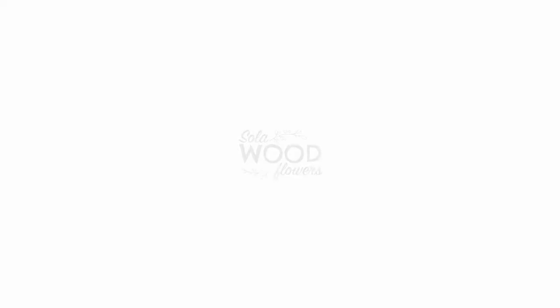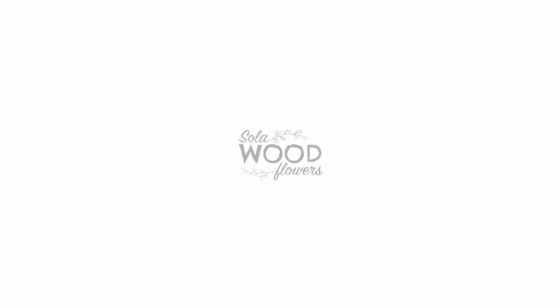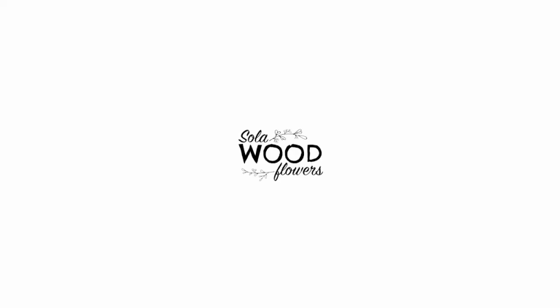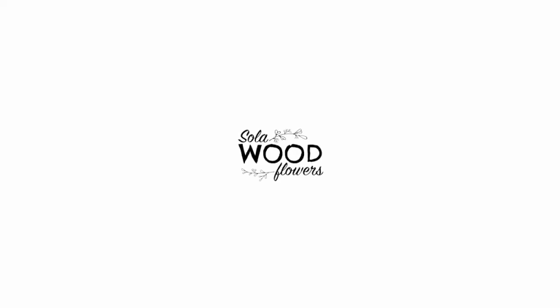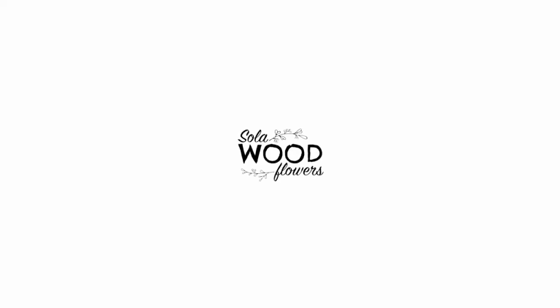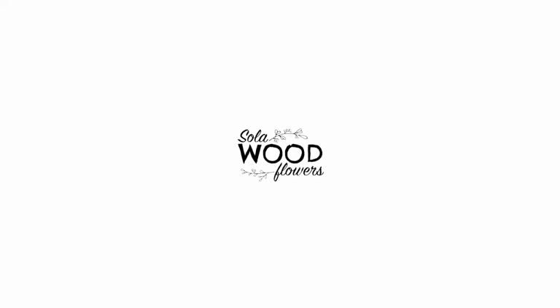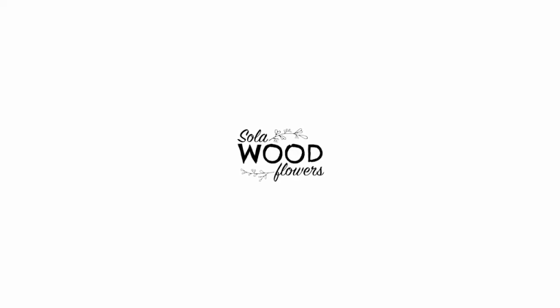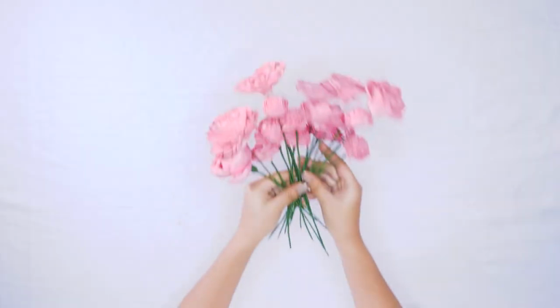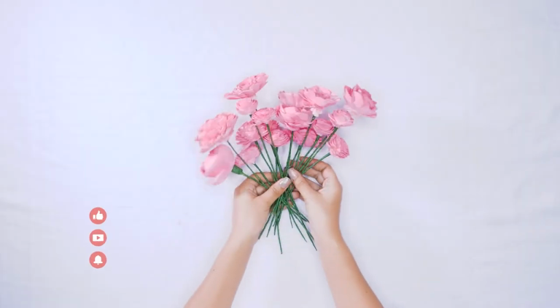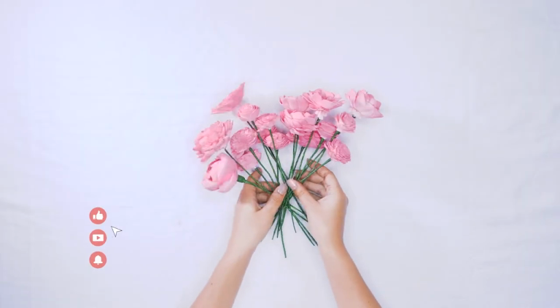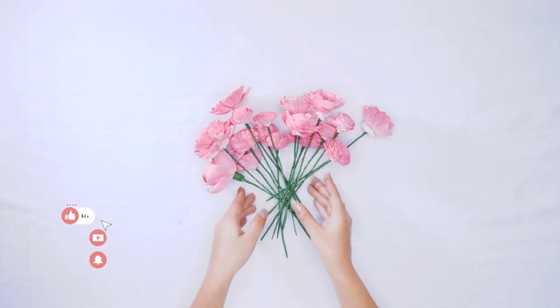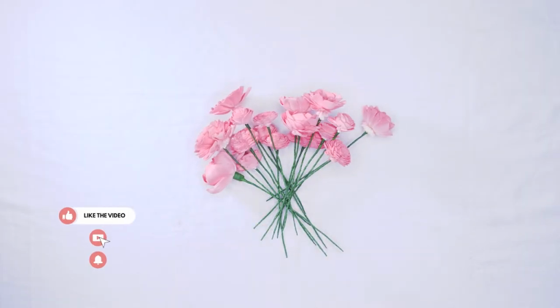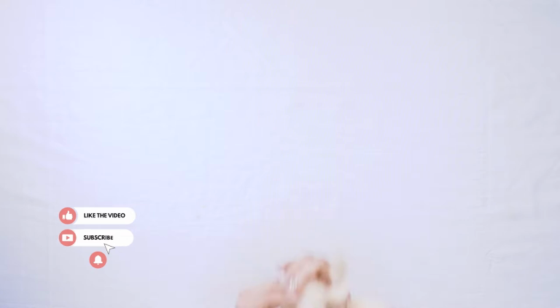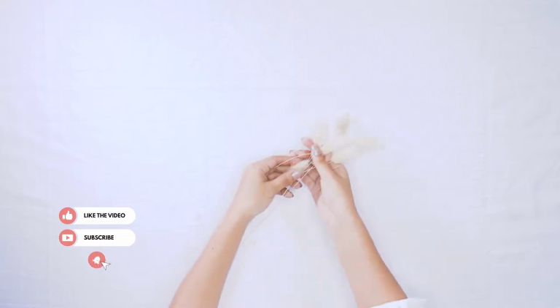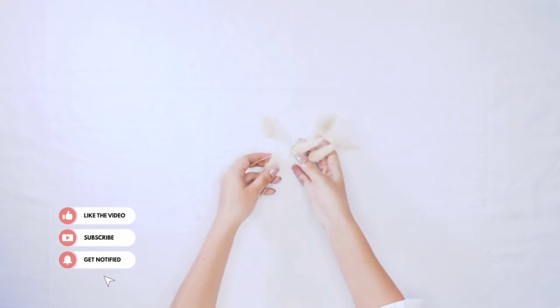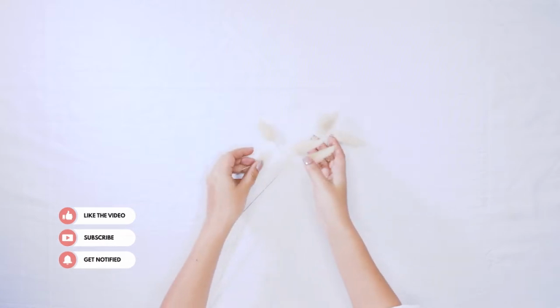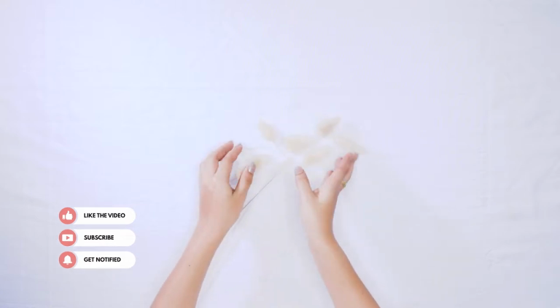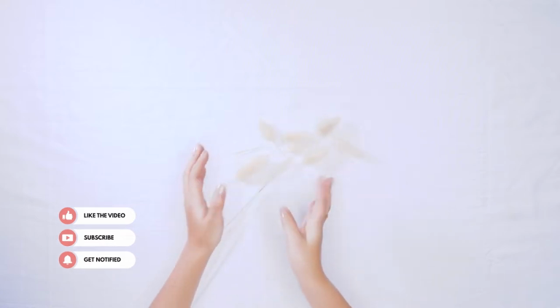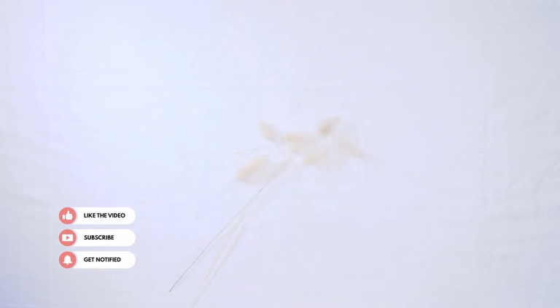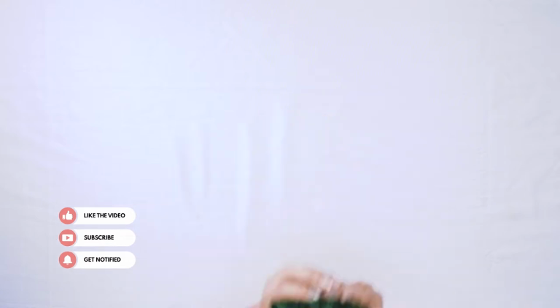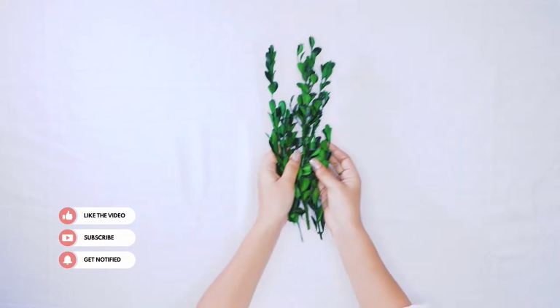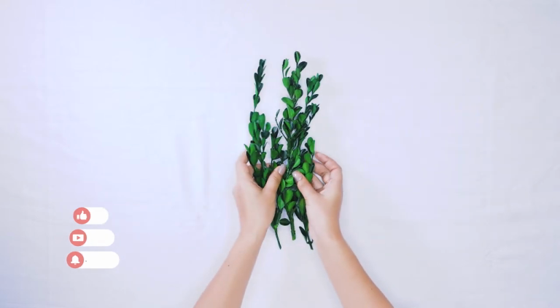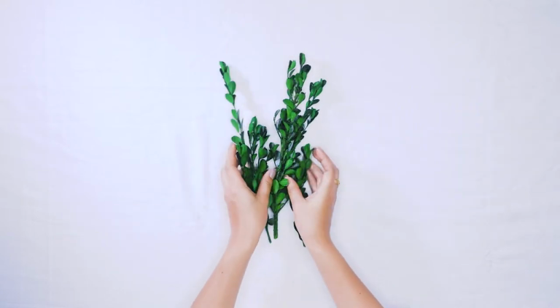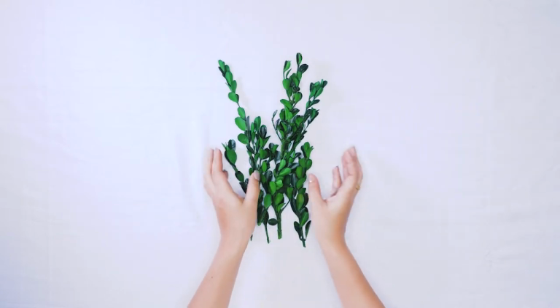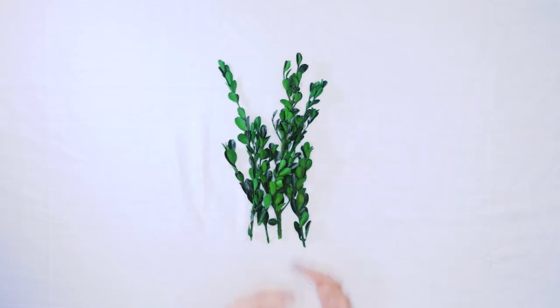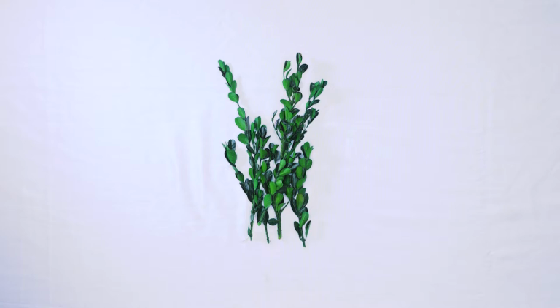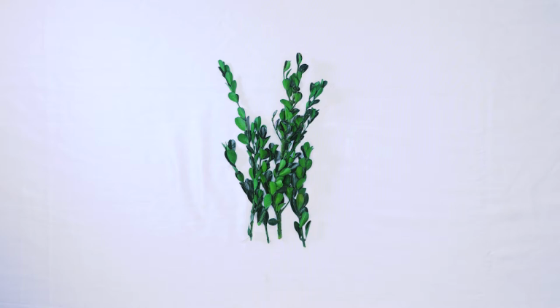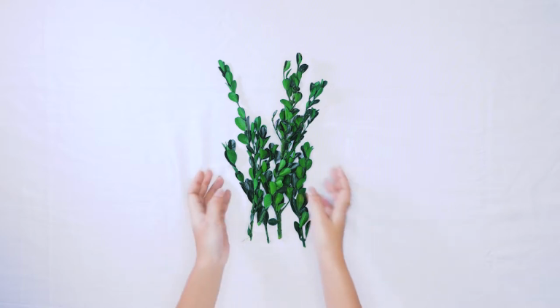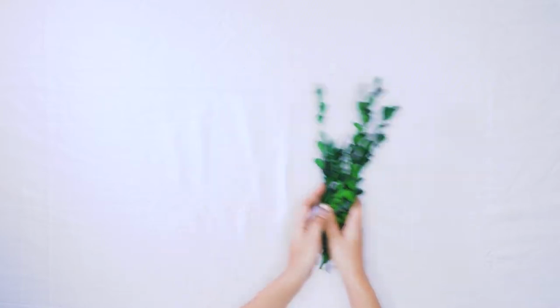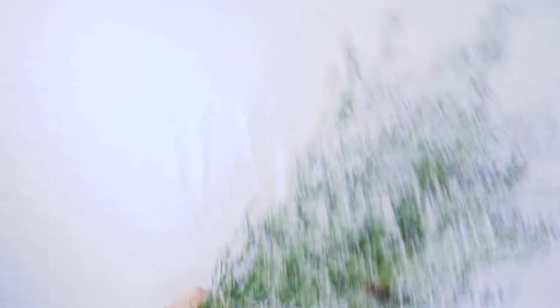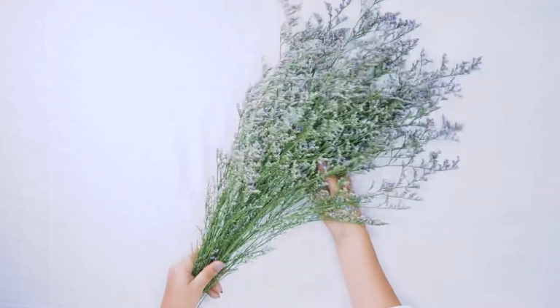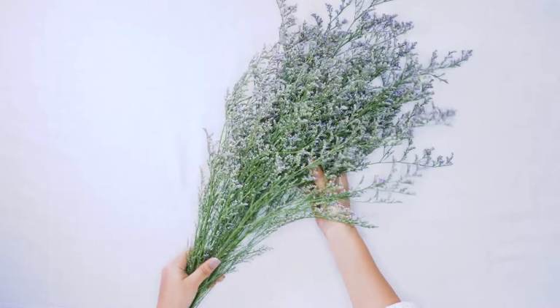Hi there, my name is Katie and I'm with Sola Wood Flowers. Today we are going to be making a super fun window box planter arrangement. We are going to be using a few different types of filler, and then we have our adorable little window box planter.